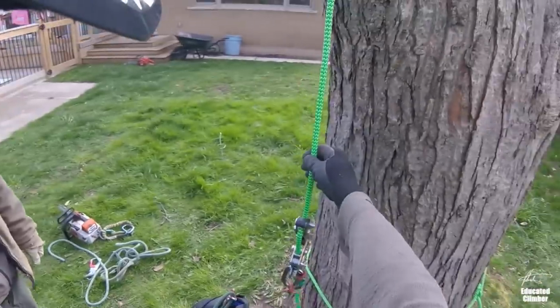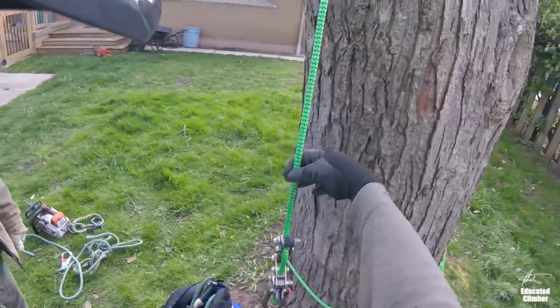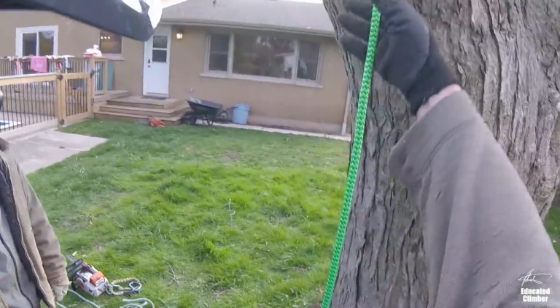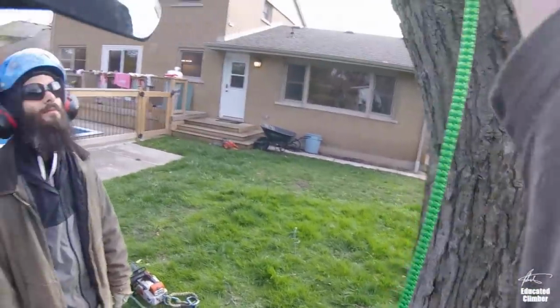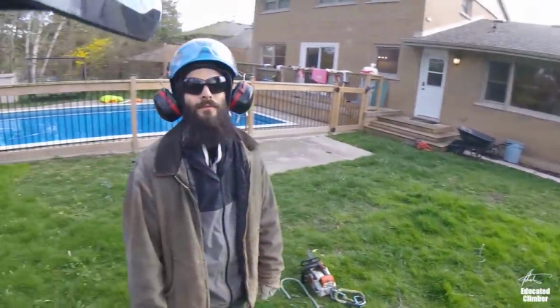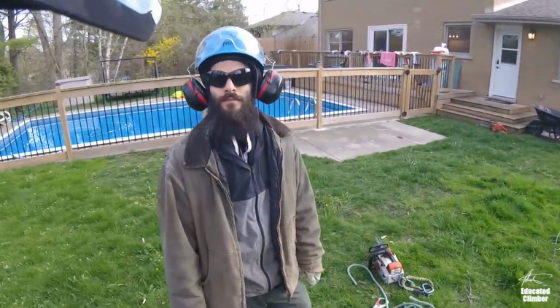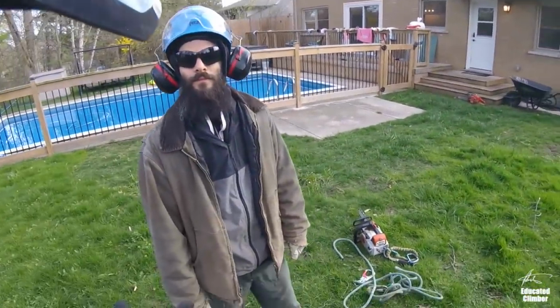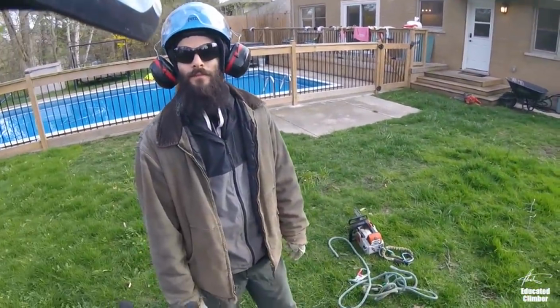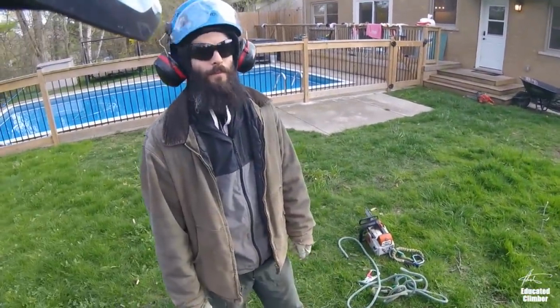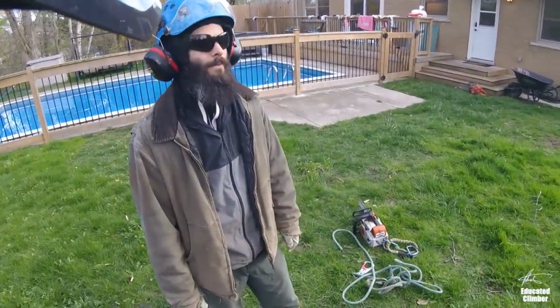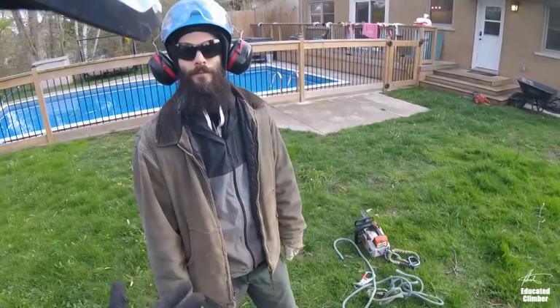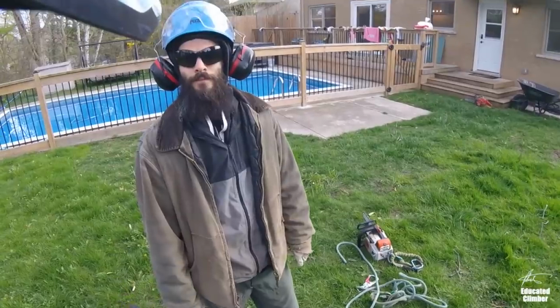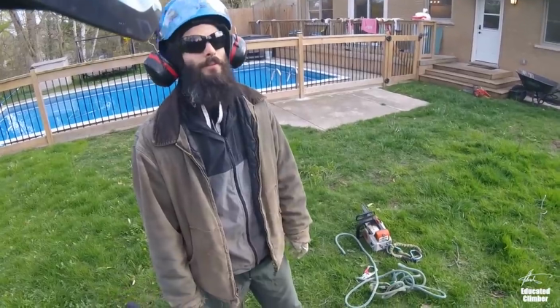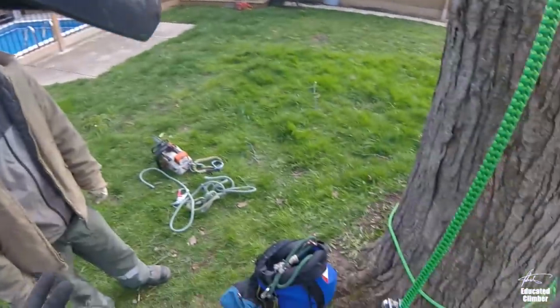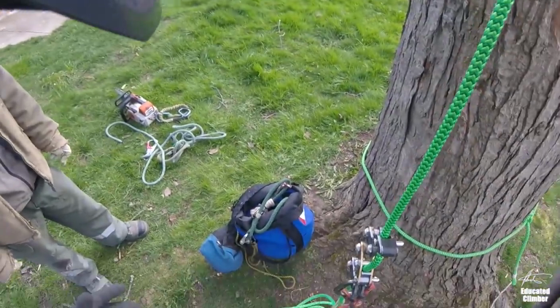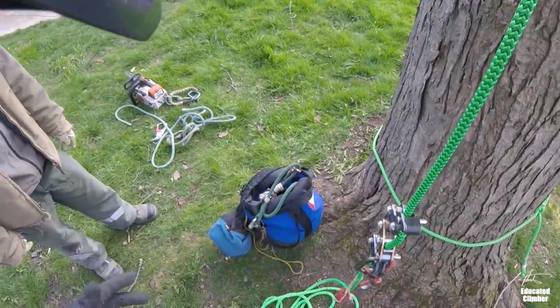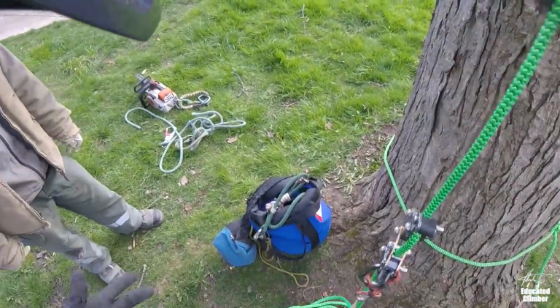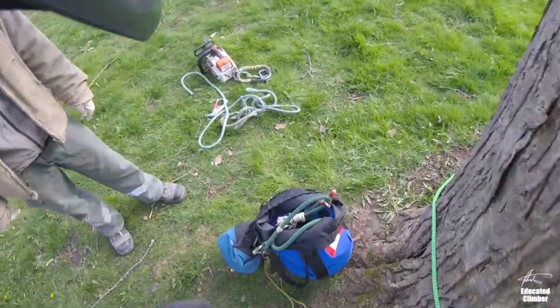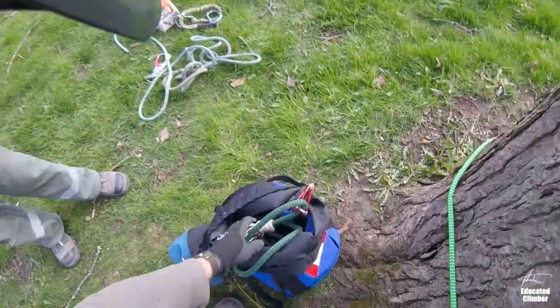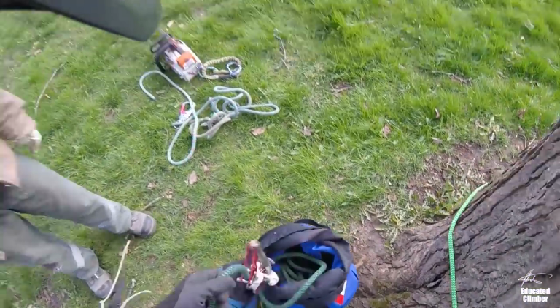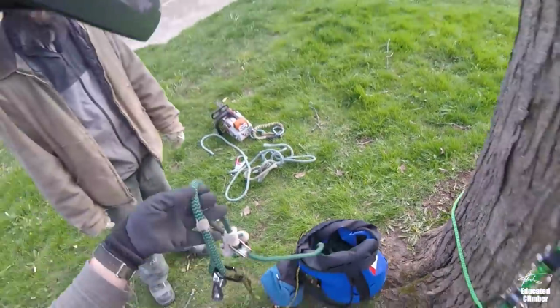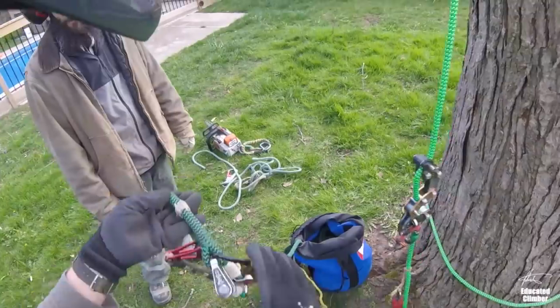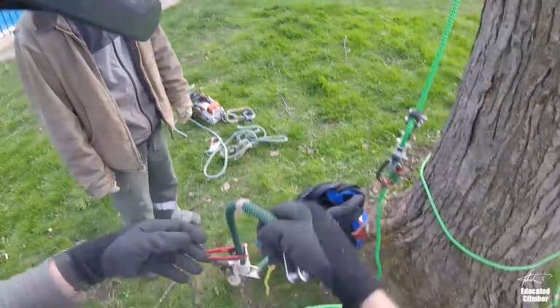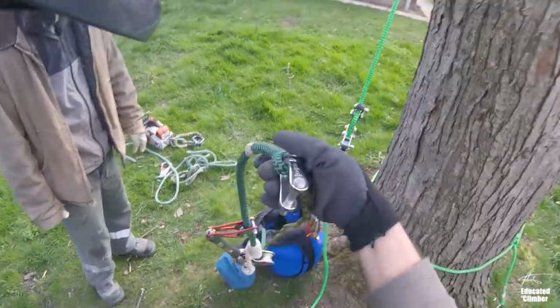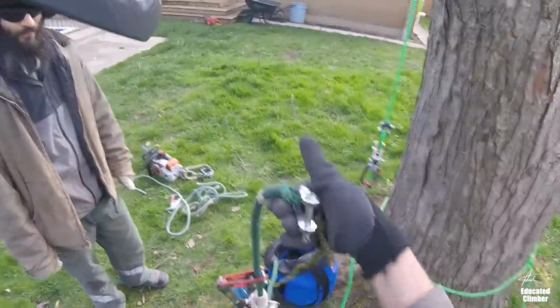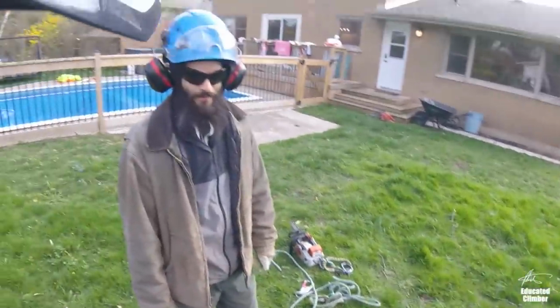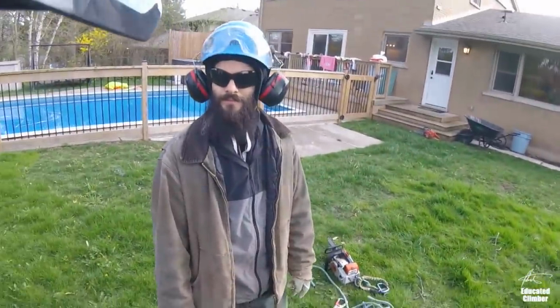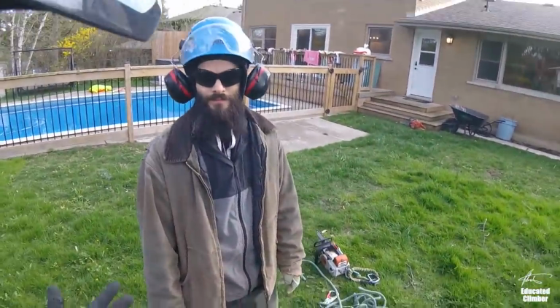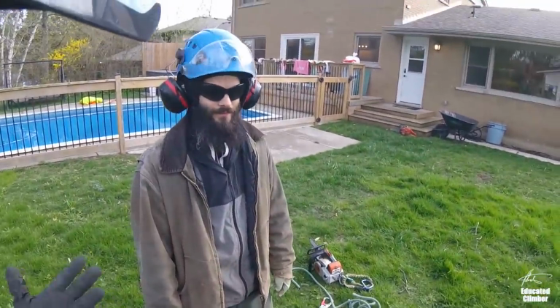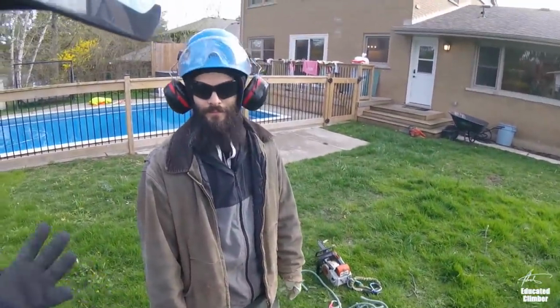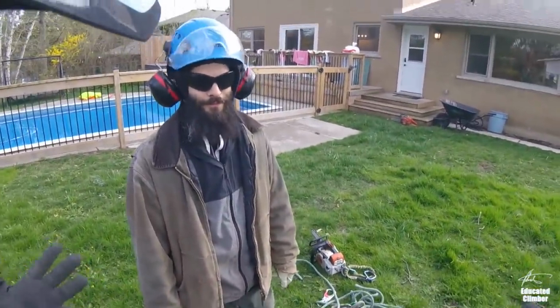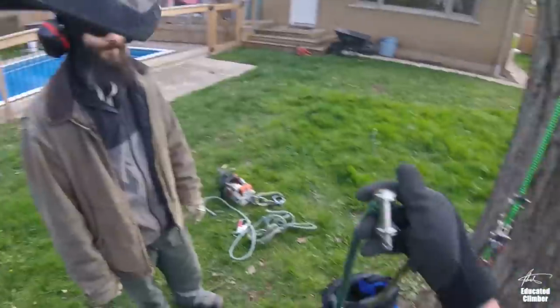He talks about the idea of having a pre-installed secondary climbing line as a rescue line in case. It's something I want to experiment with this year and I don't want to be ideological about it — I don't want to say every single tree, every single situation.